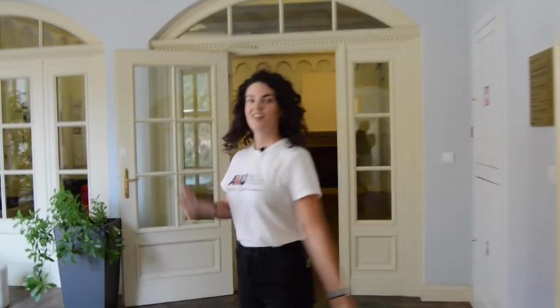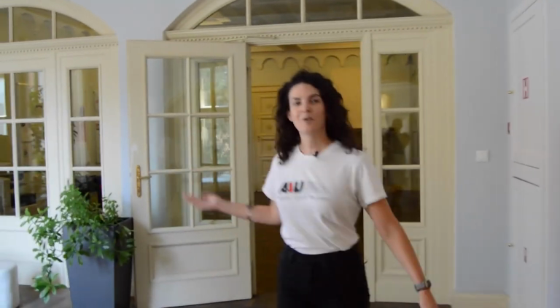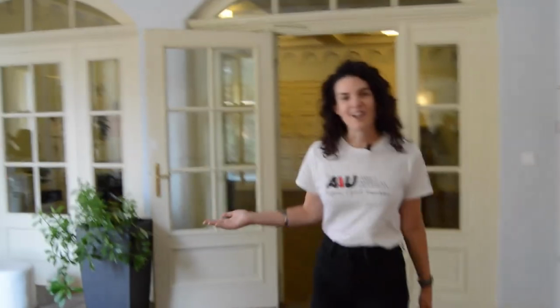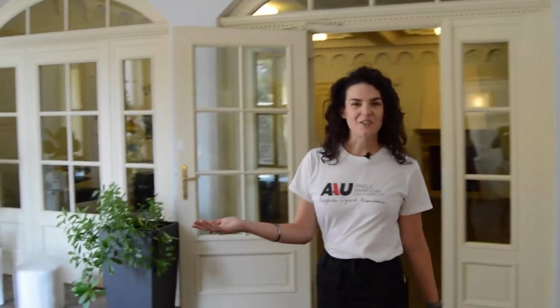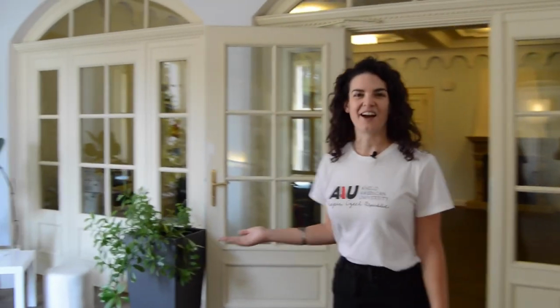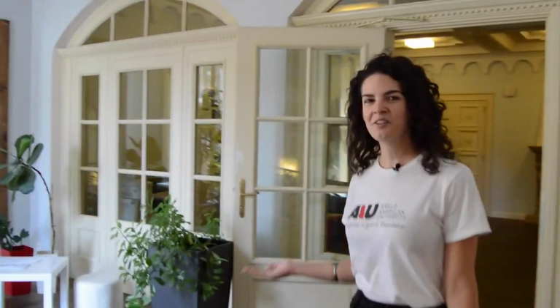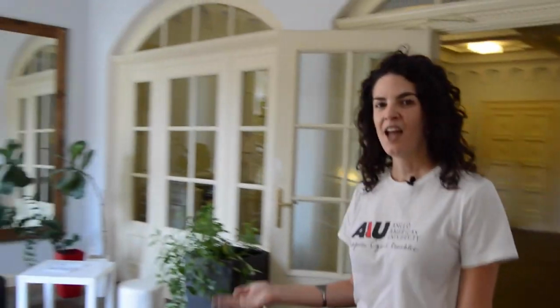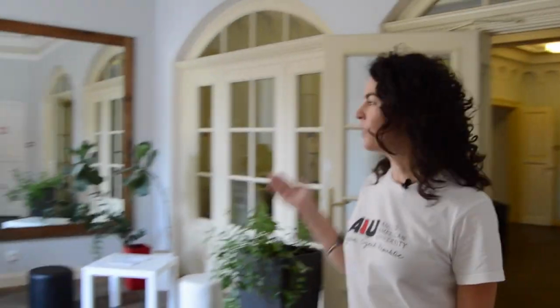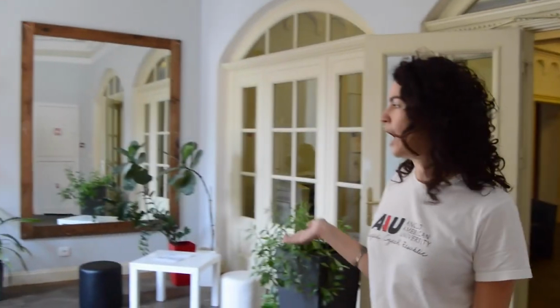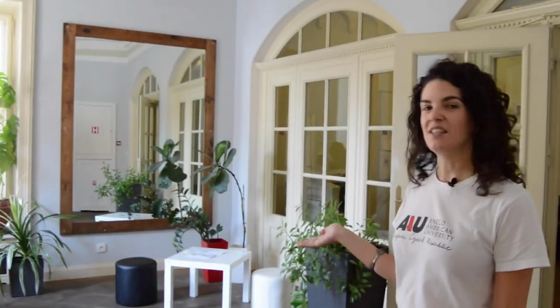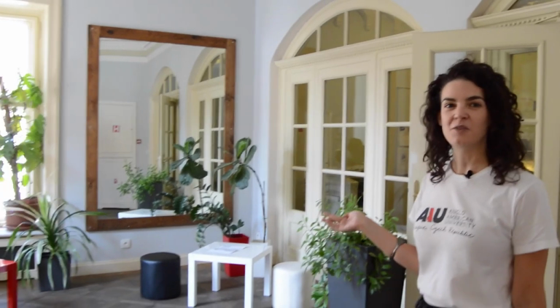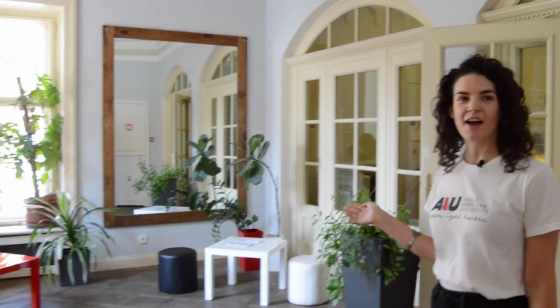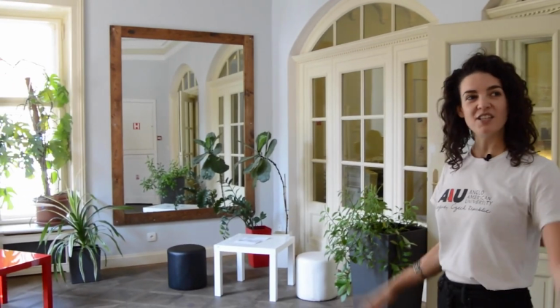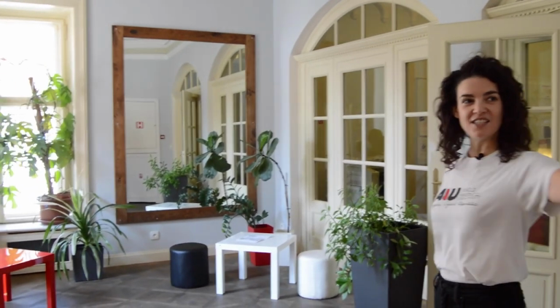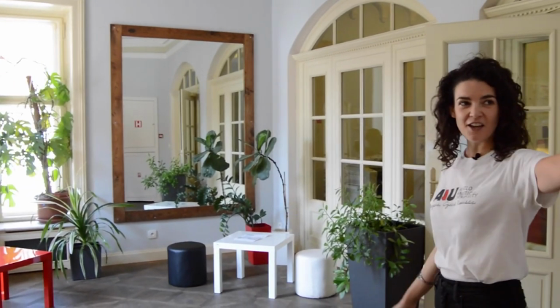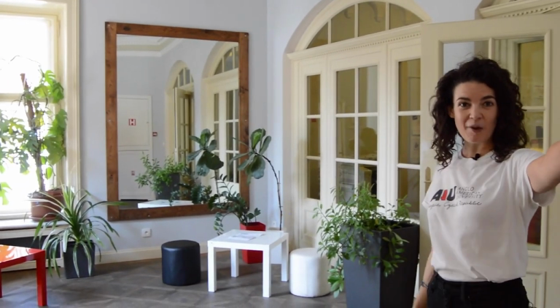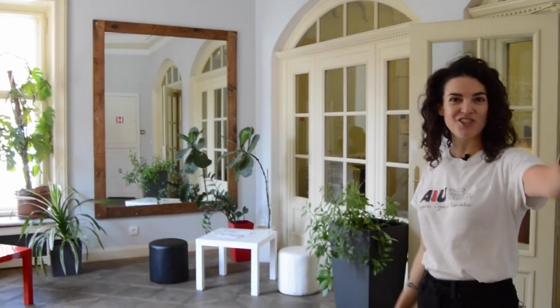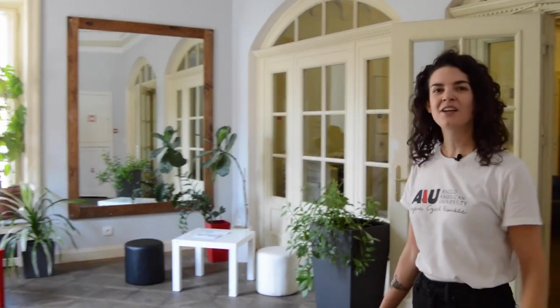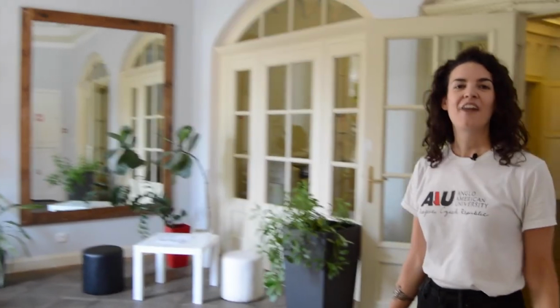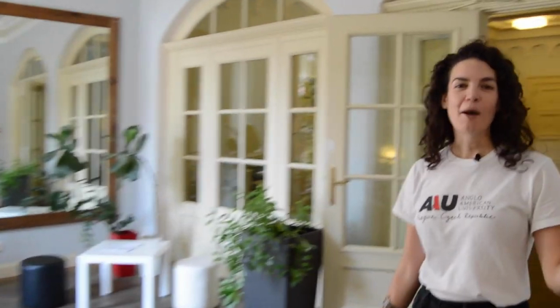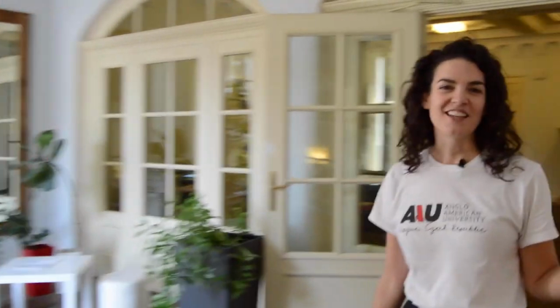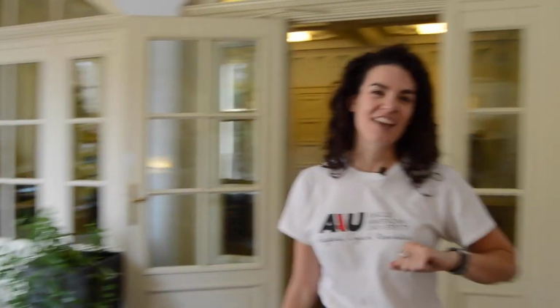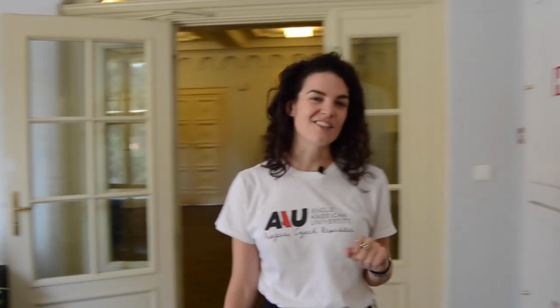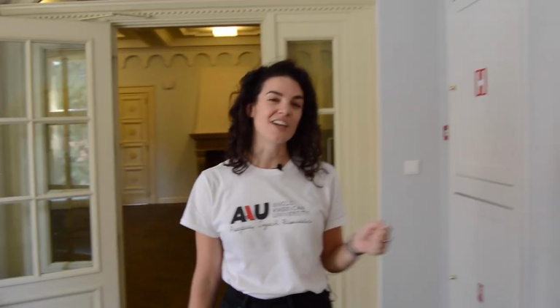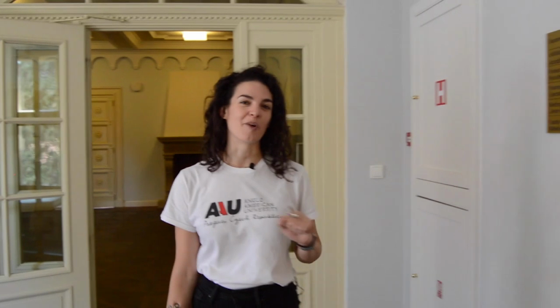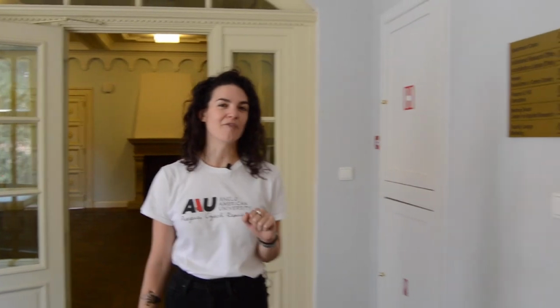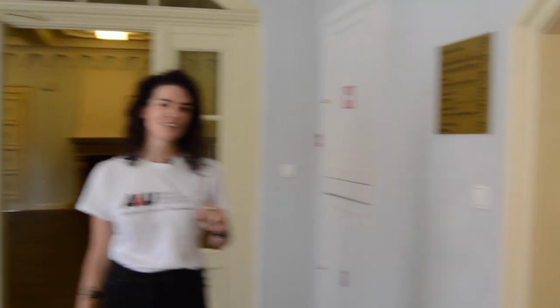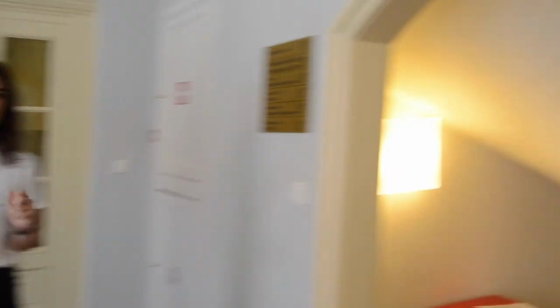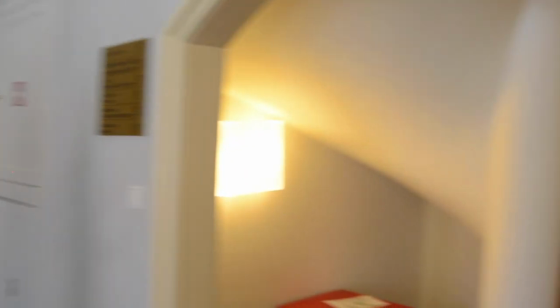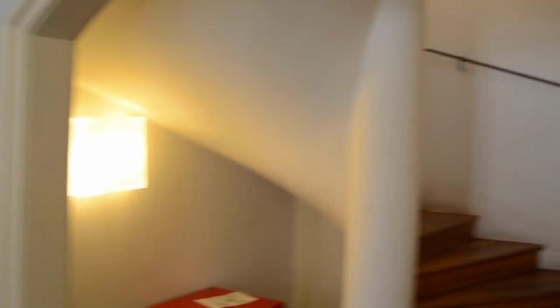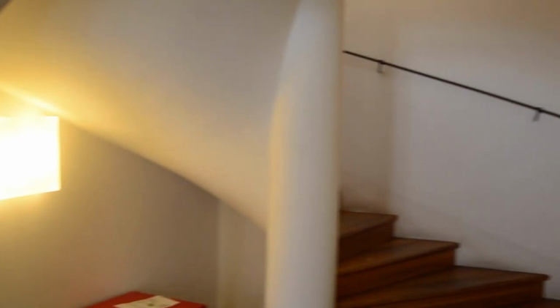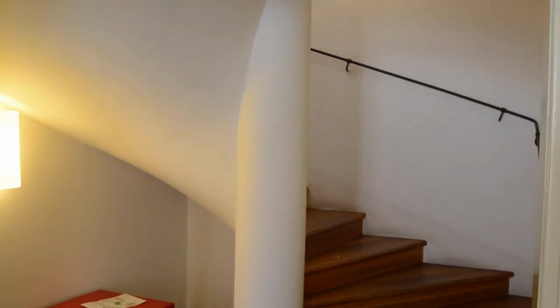Here we have another student lounge, and directly opposite this student lounge is the staircase behind you. At the top of that staircase is our study abroad office, in case you're interested in studying abroad.